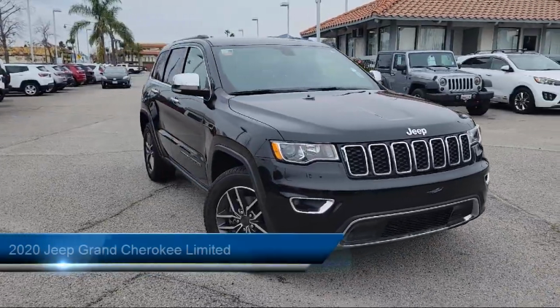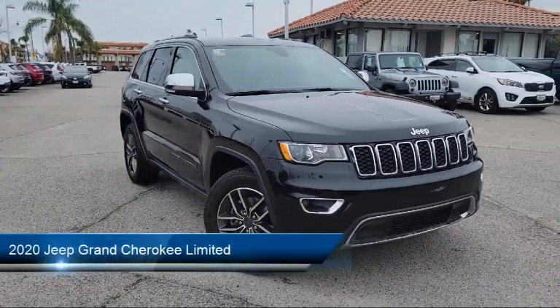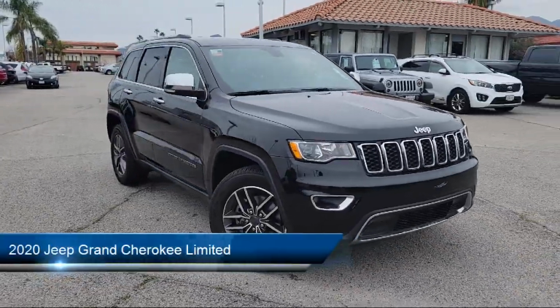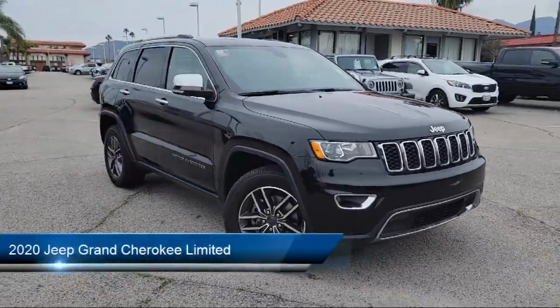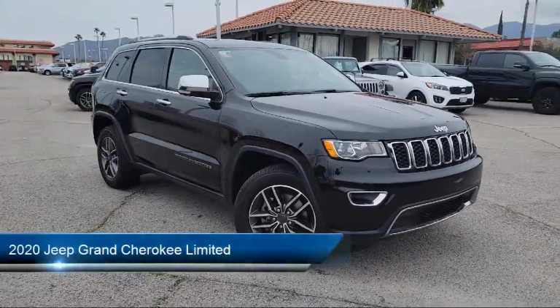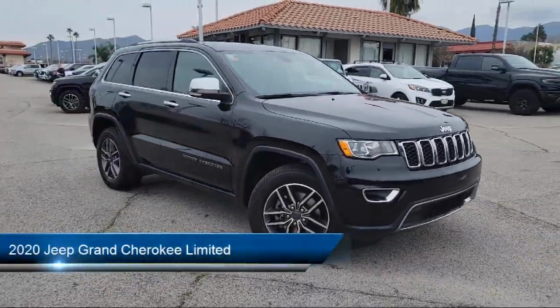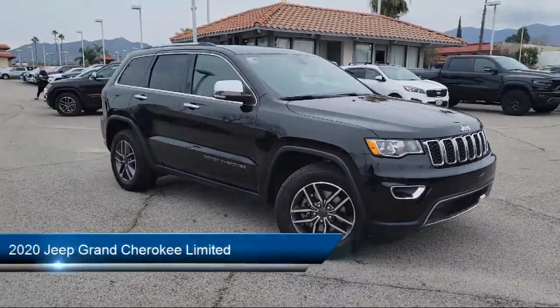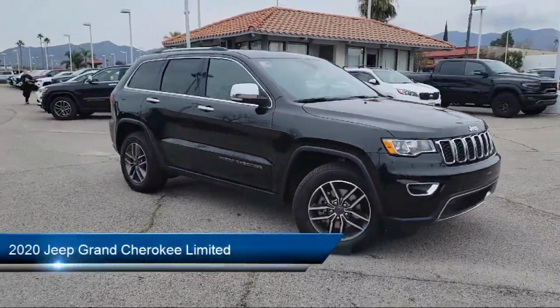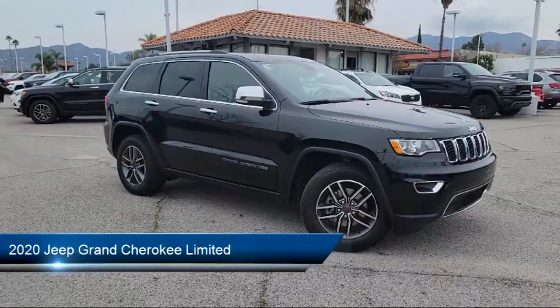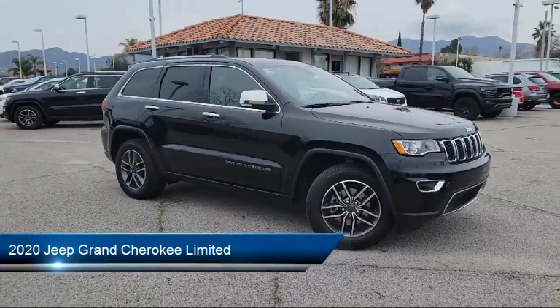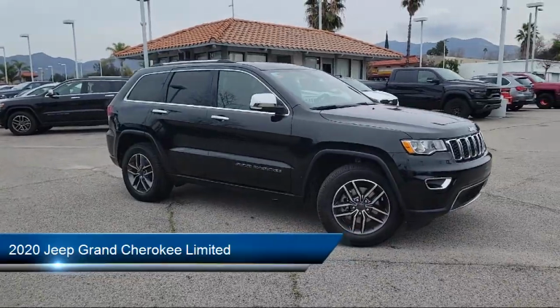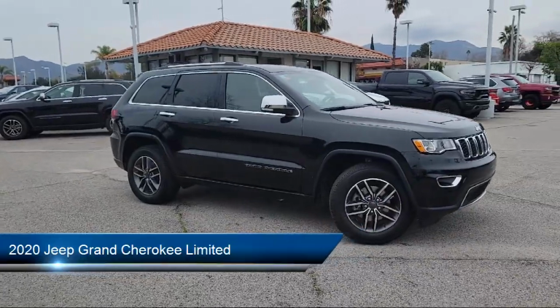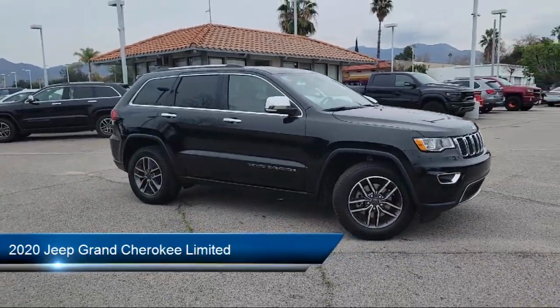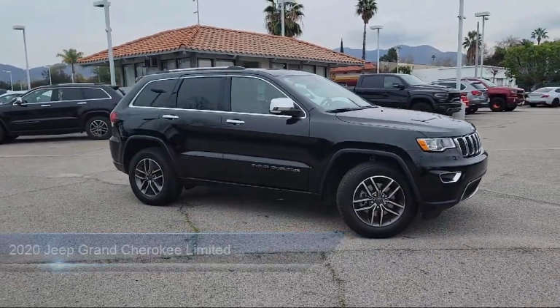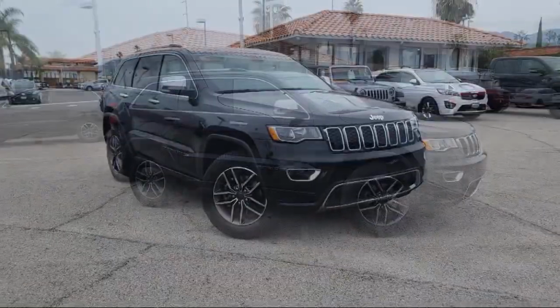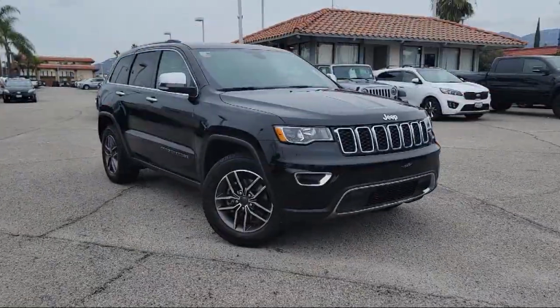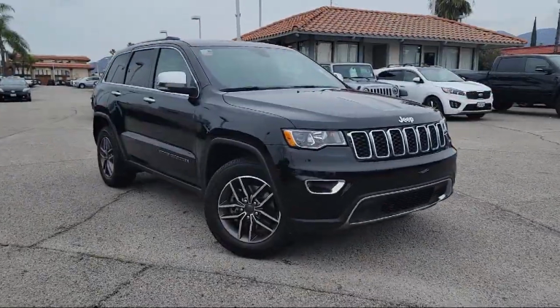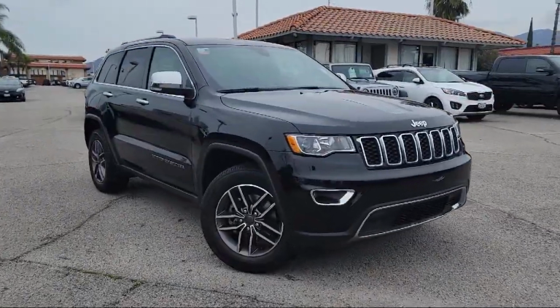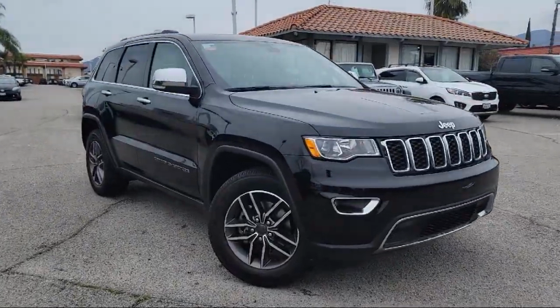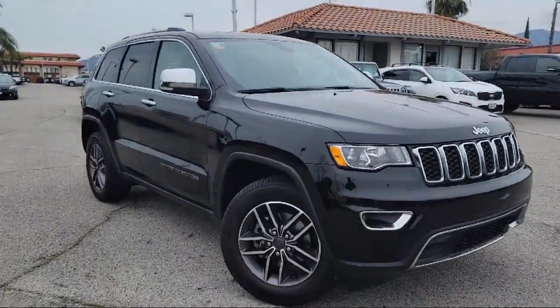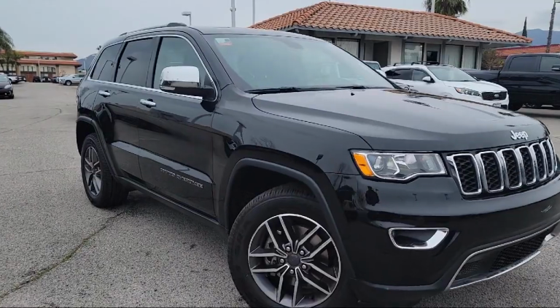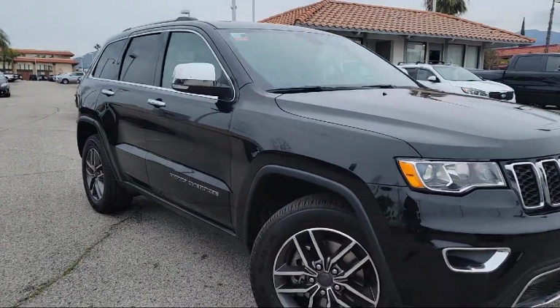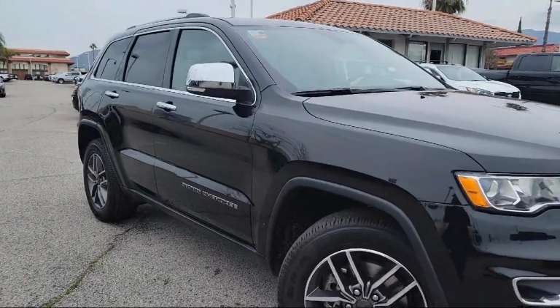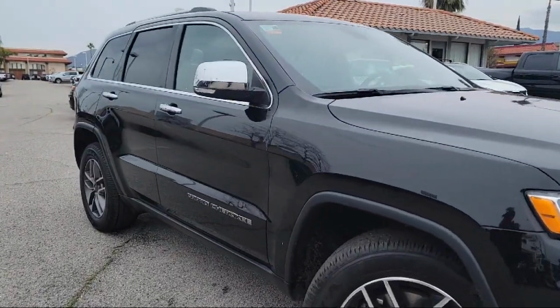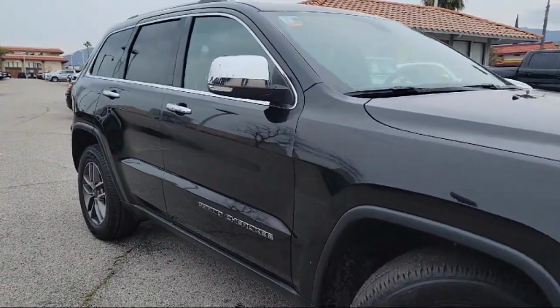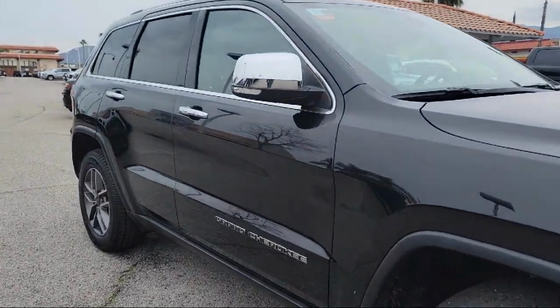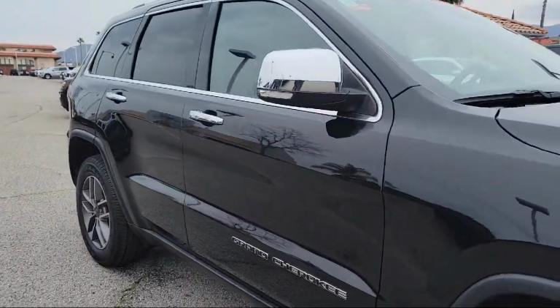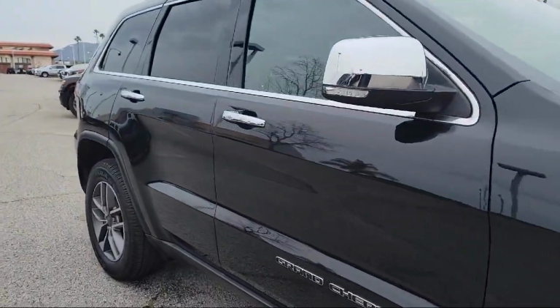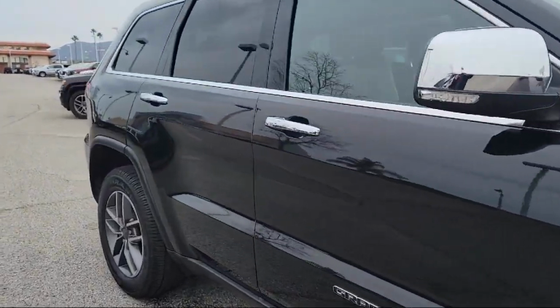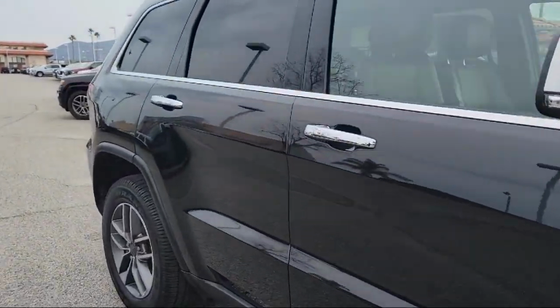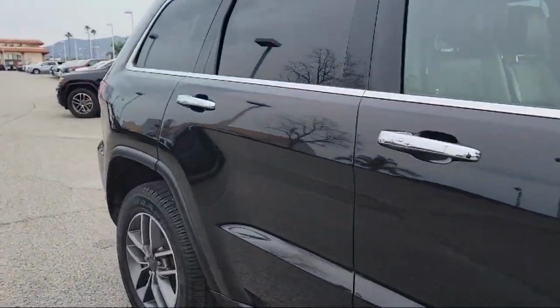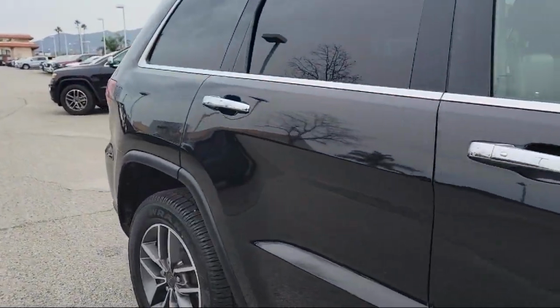It comes equipped with Navigation, Garage Door Transmitter, Android Auto, Sirius XM Guardian Emergency Communication System, Keyless Entry, Sirius XM Satellite Radio, and Outside Temperature Display.